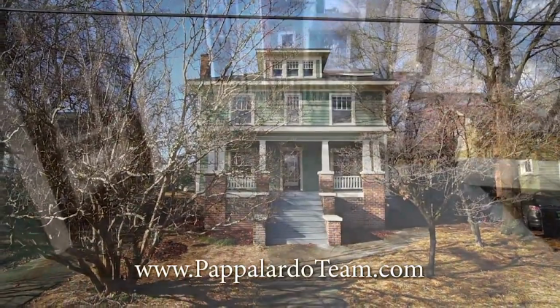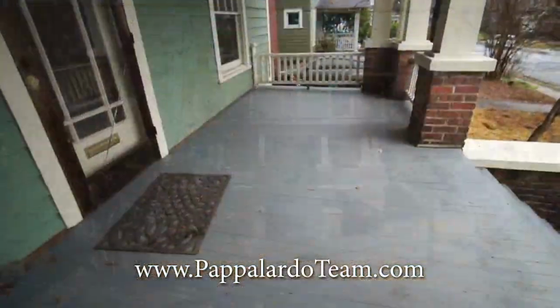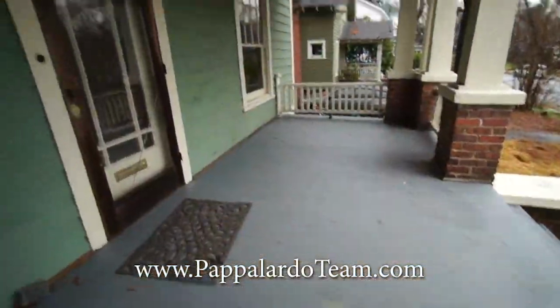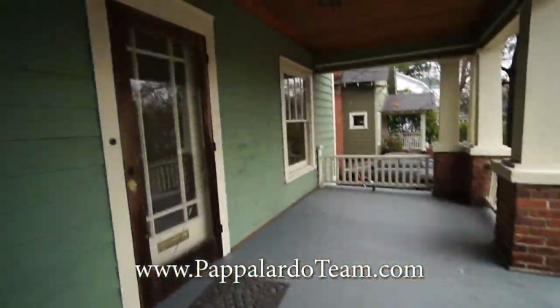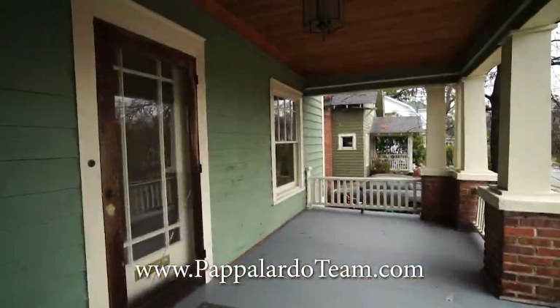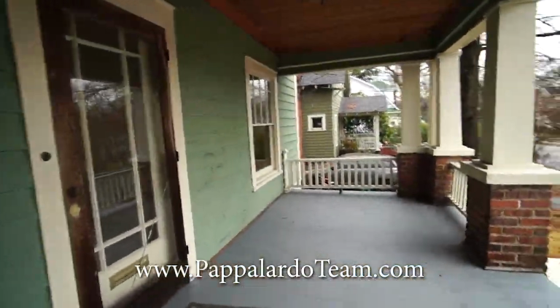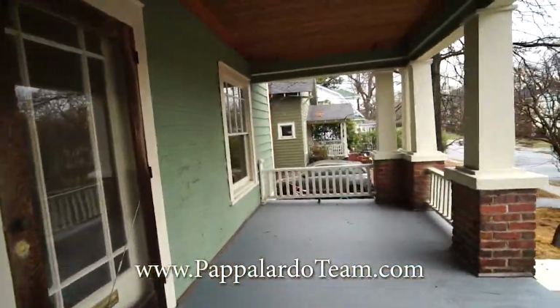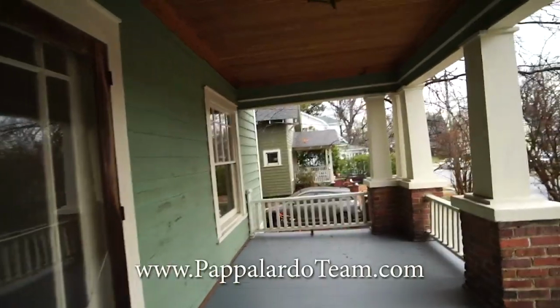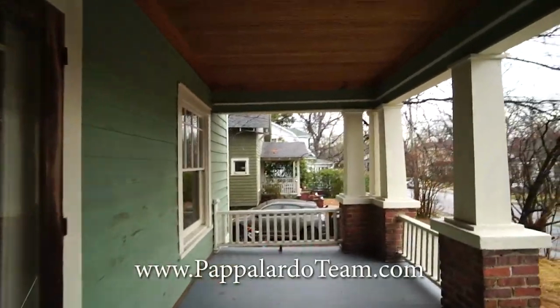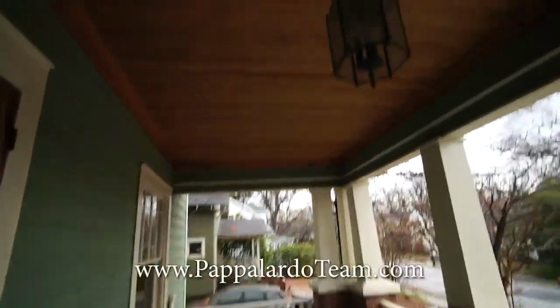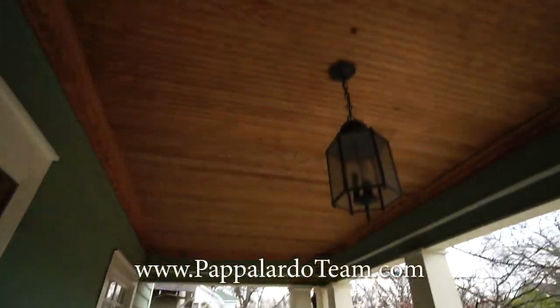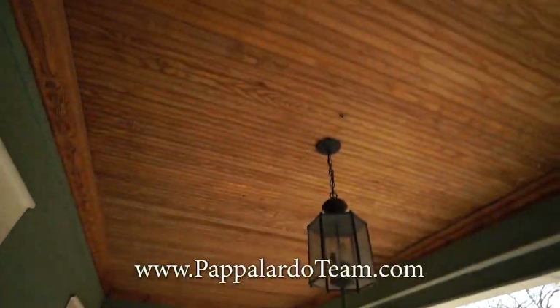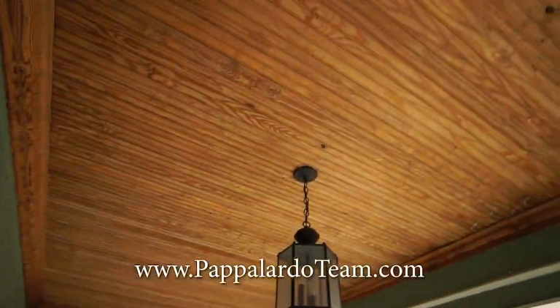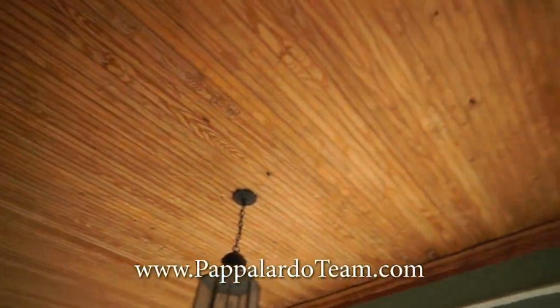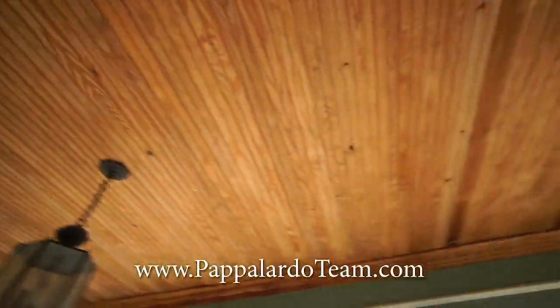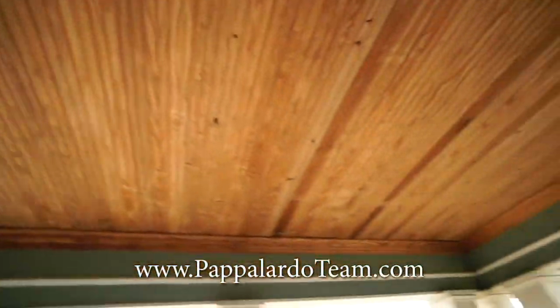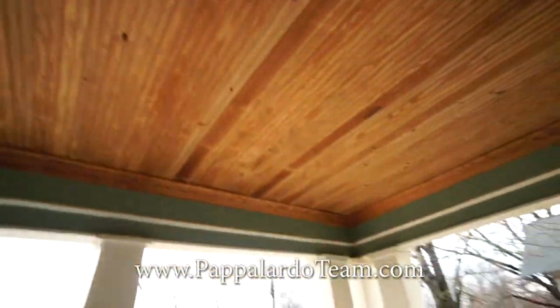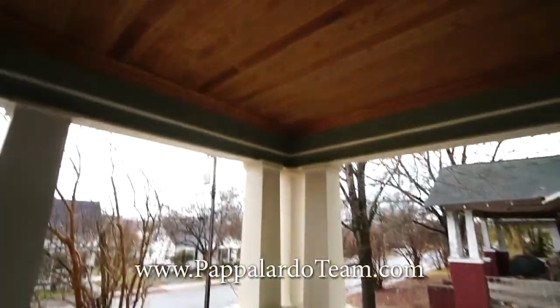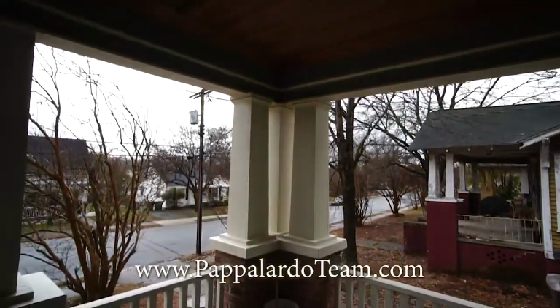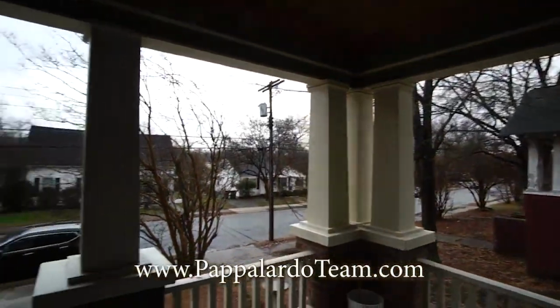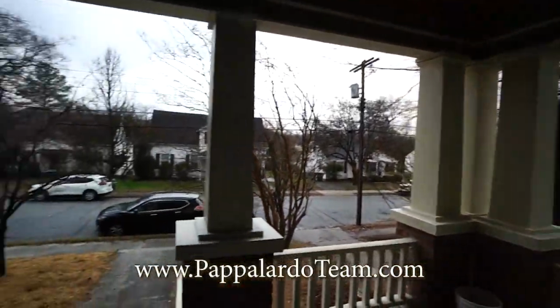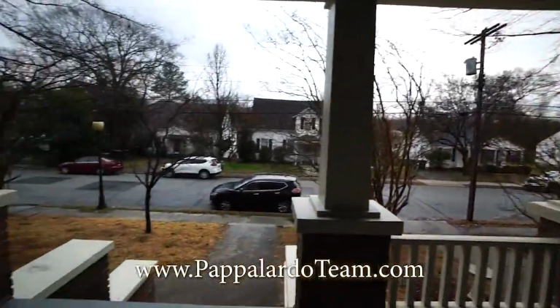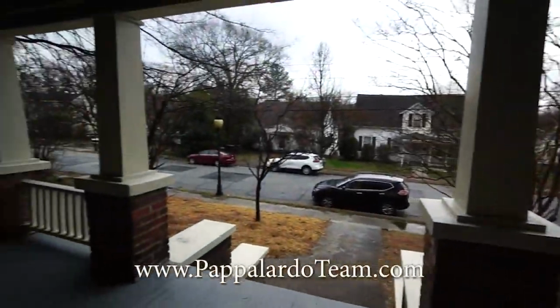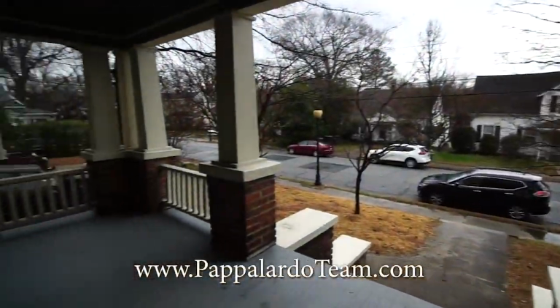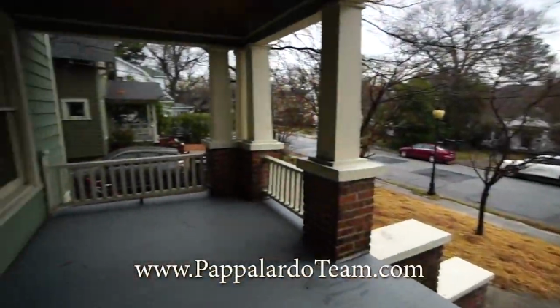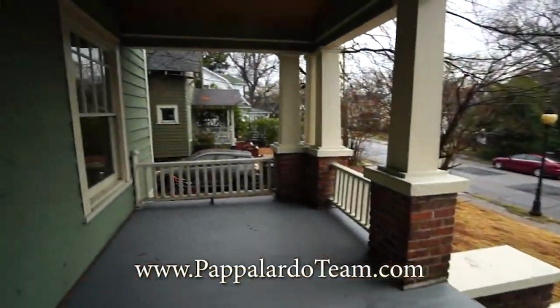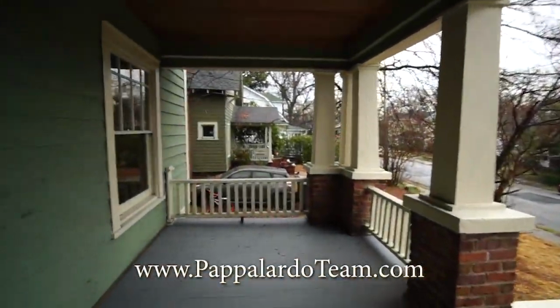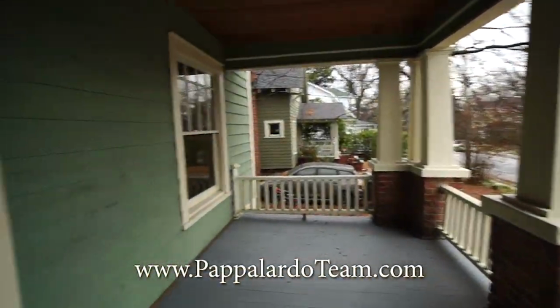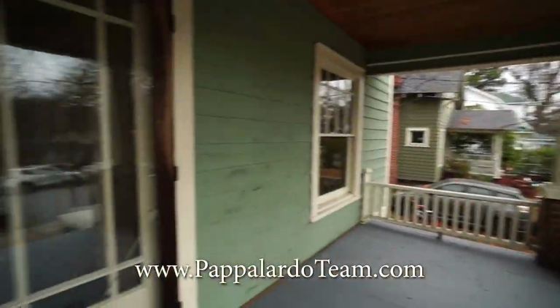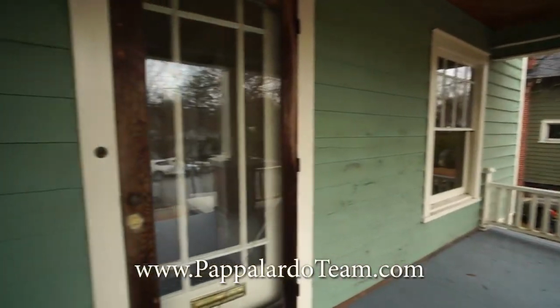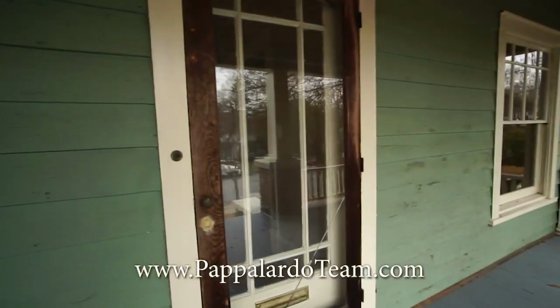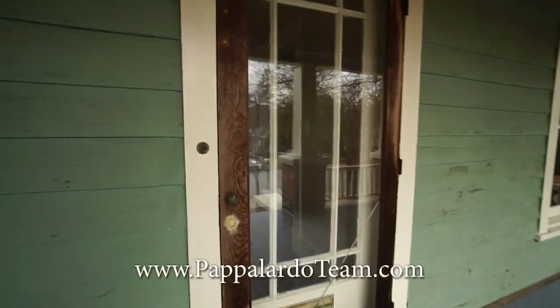We're up on the front porch. It is a really good-sized front porch. We've got the newer beadboard up here — it's really, really pretty. Lots of space up here on this front porch. Let's go inside and check it out.